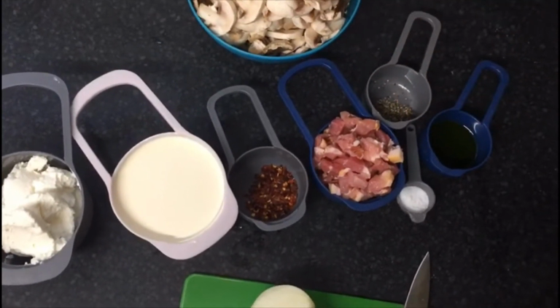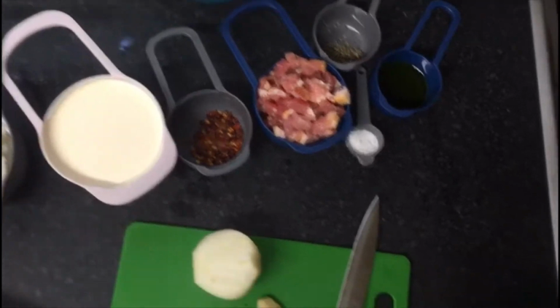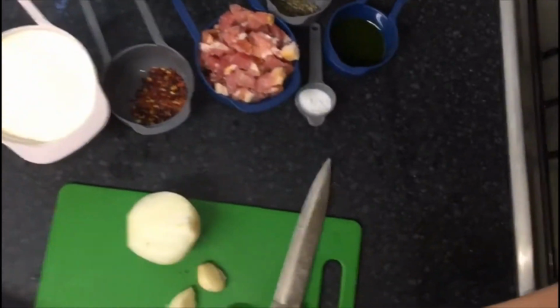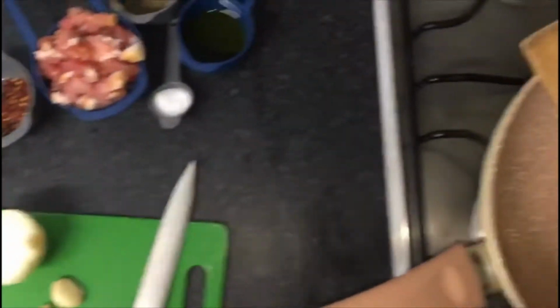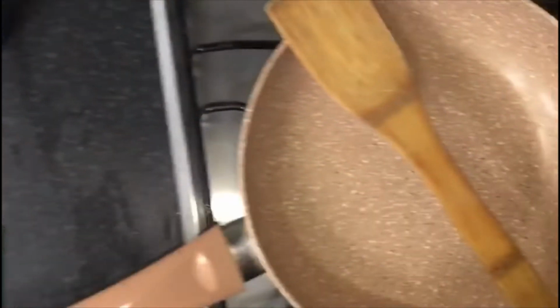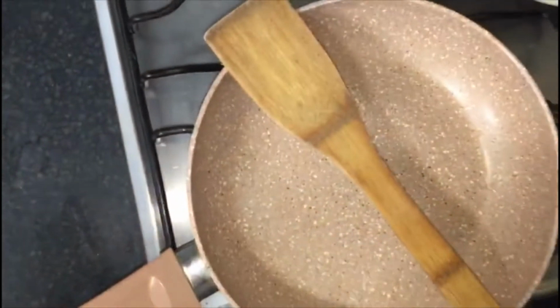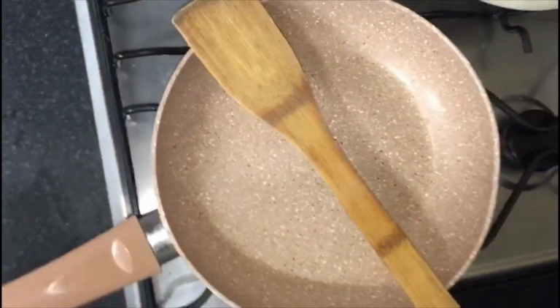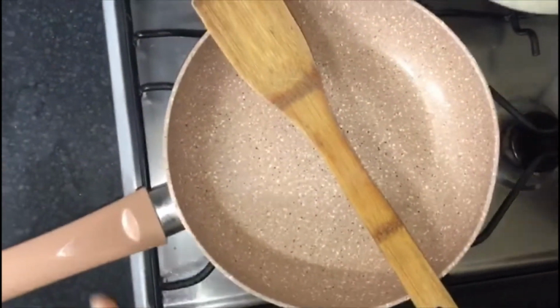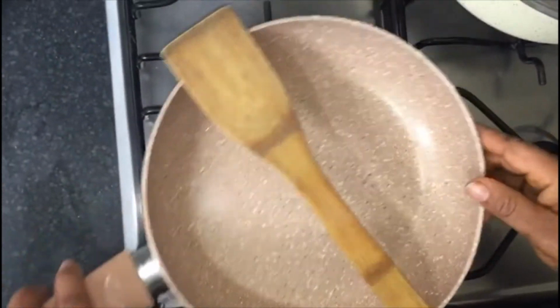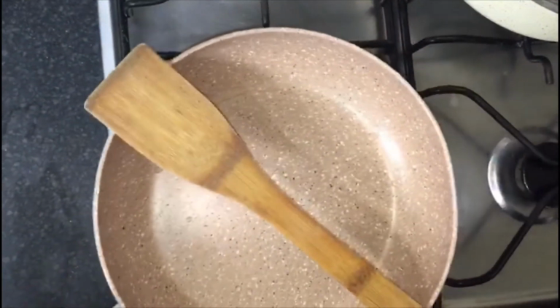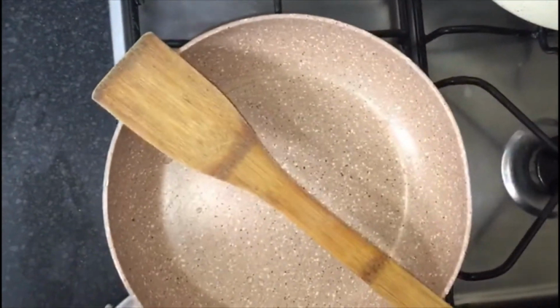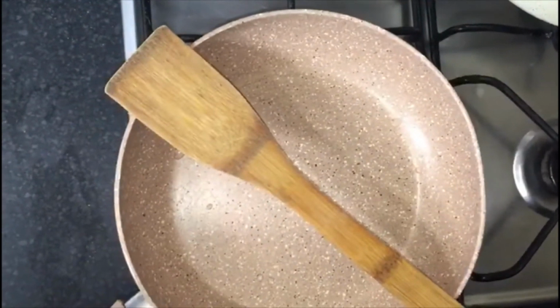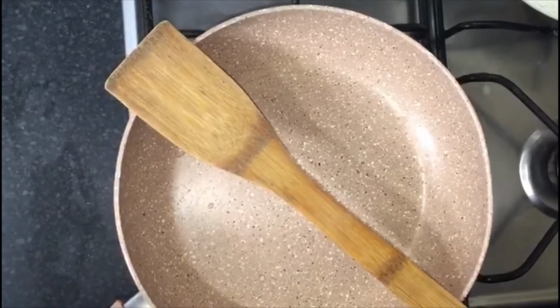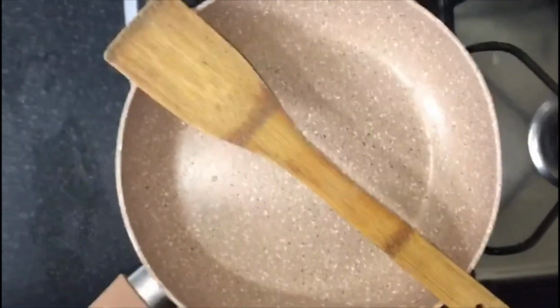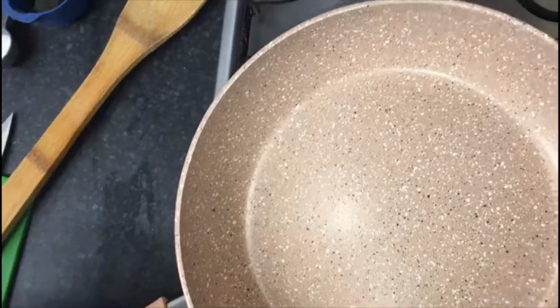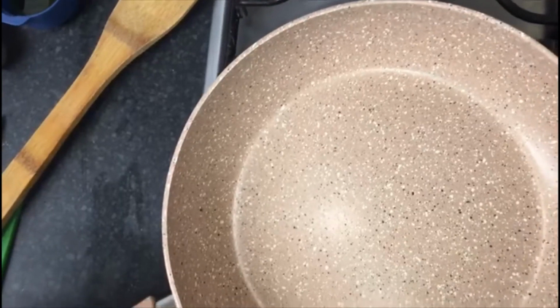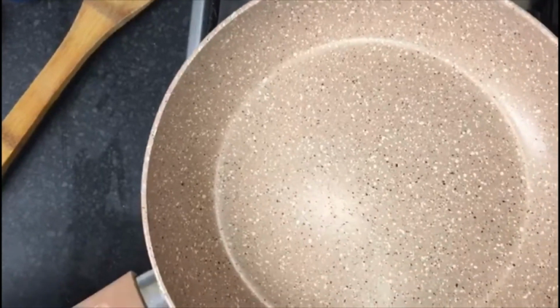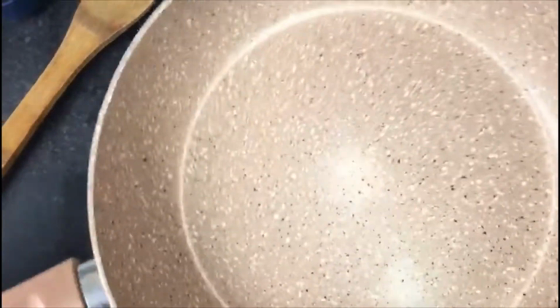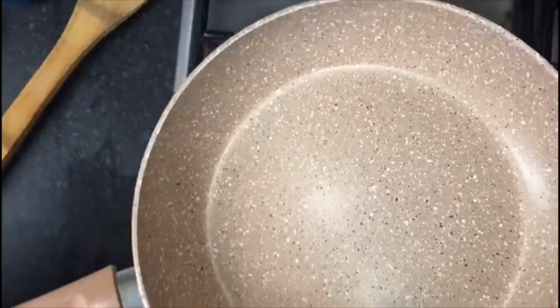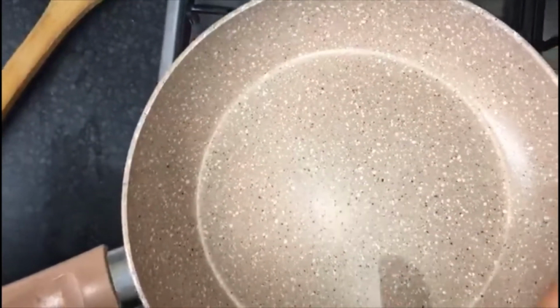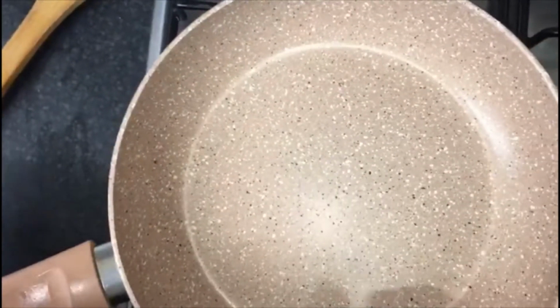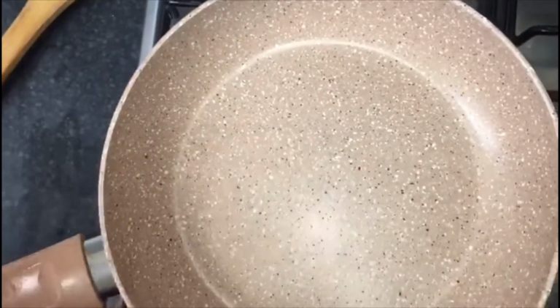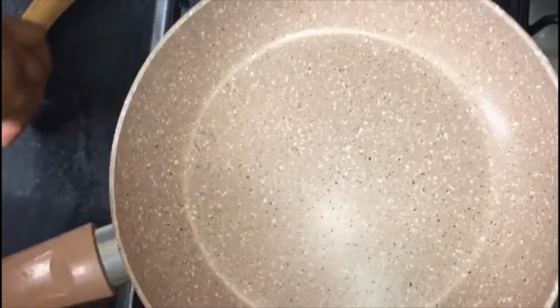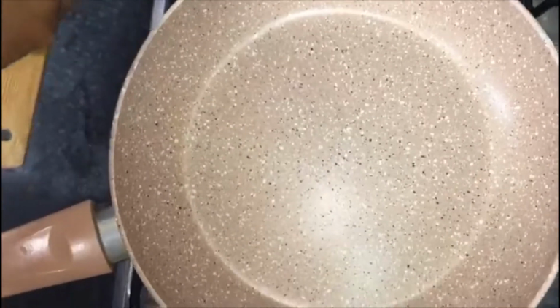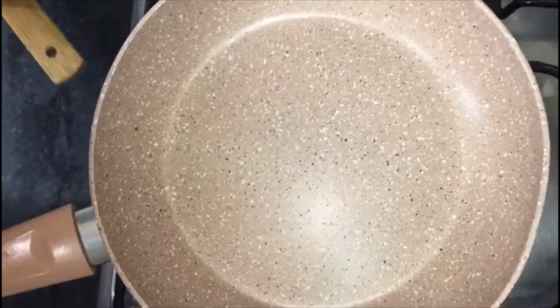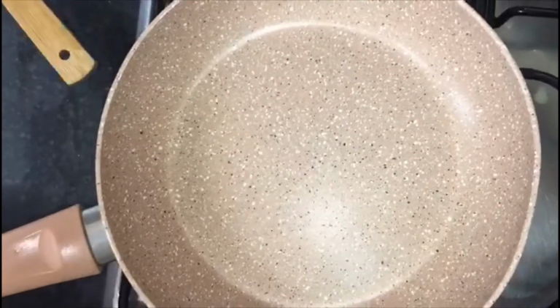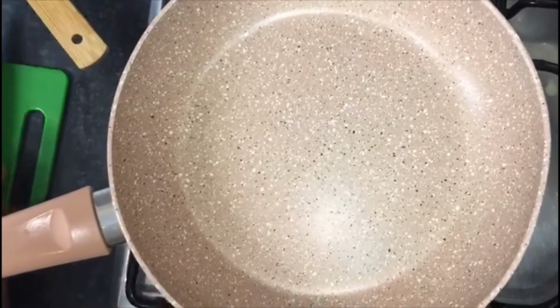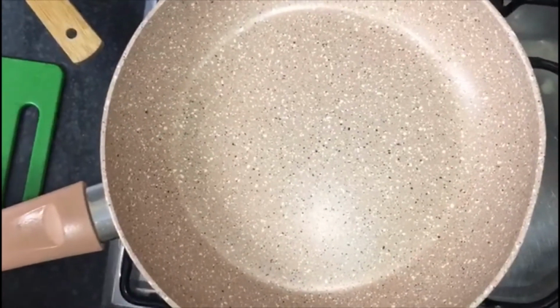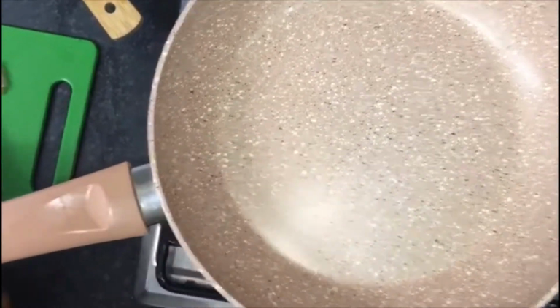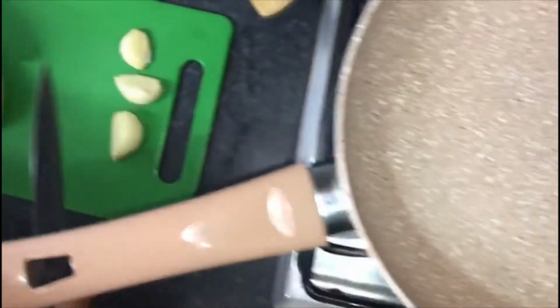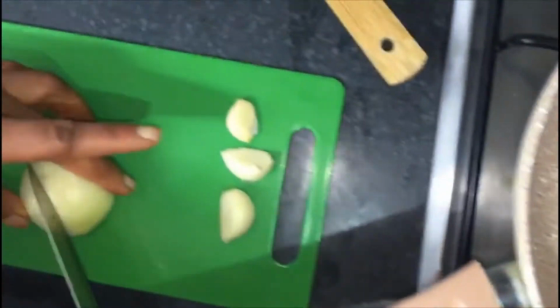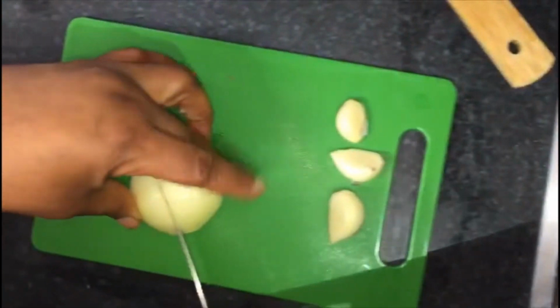So guys we are going to turn on the gas. The gas is hot now, just want to allow it to heat up. Along the line I will be cutting my onions.